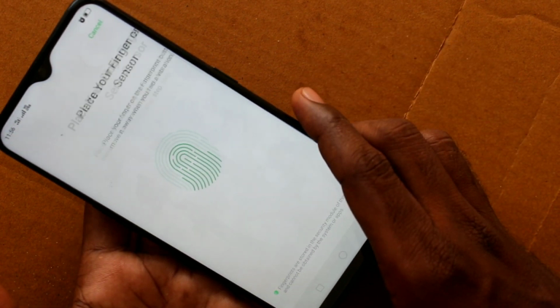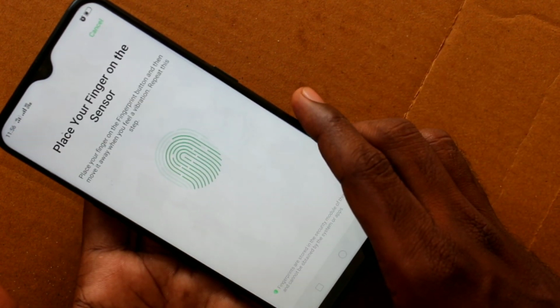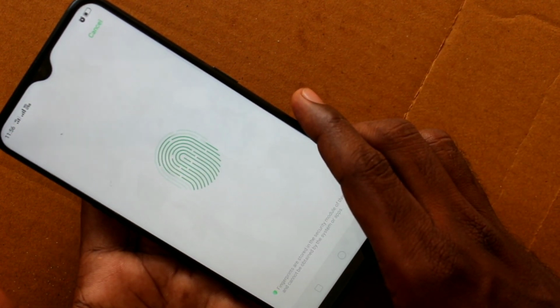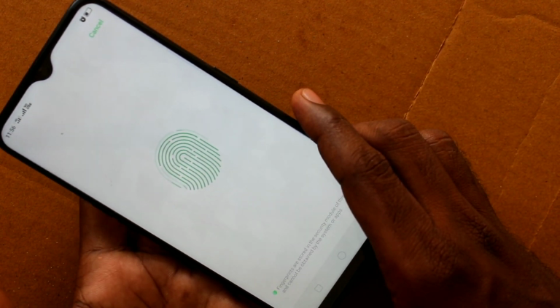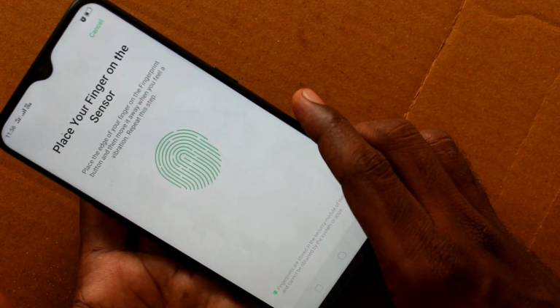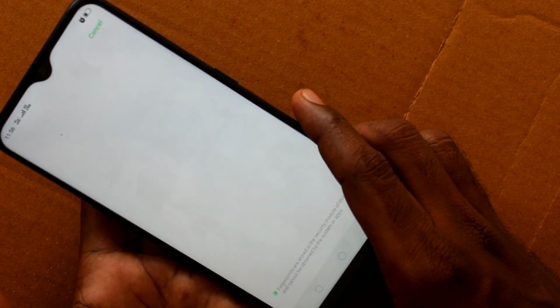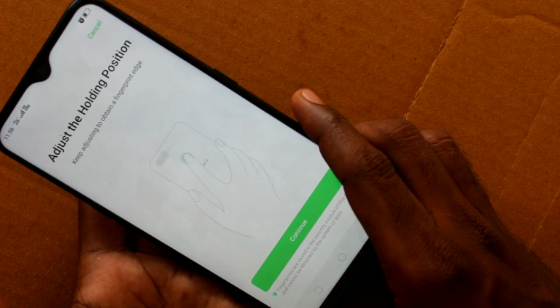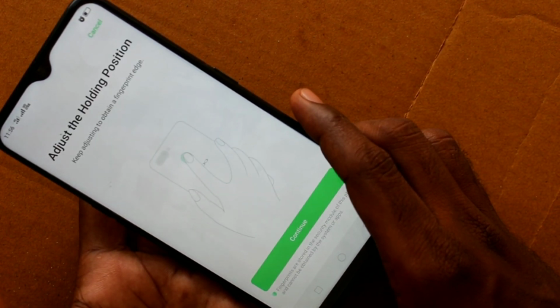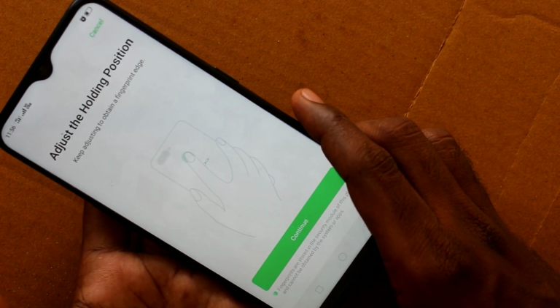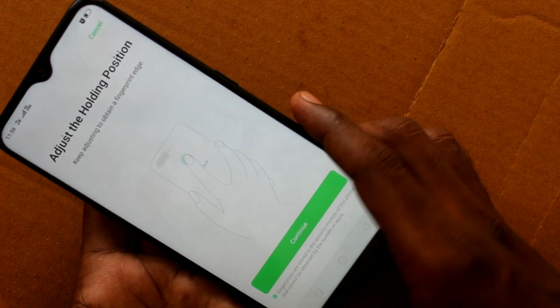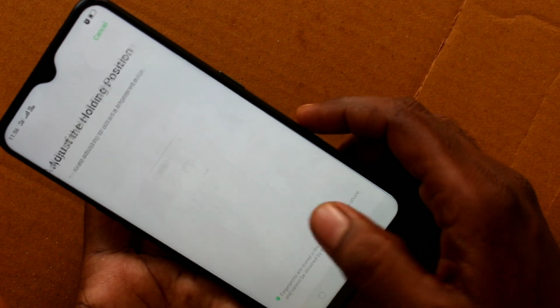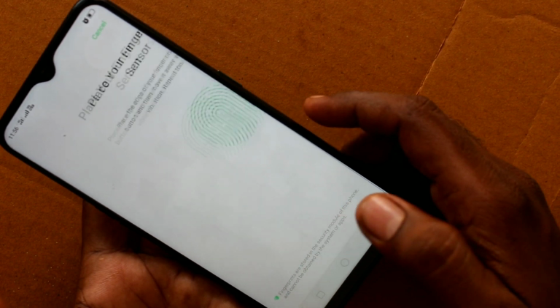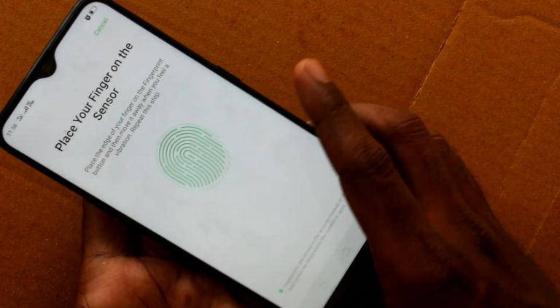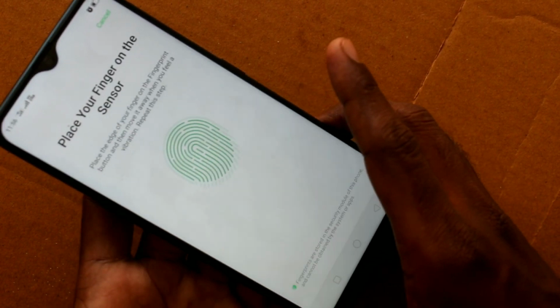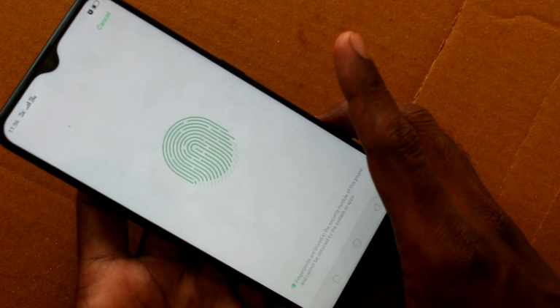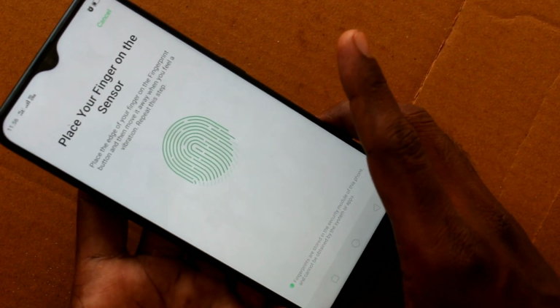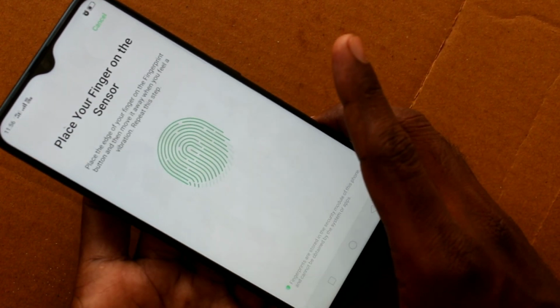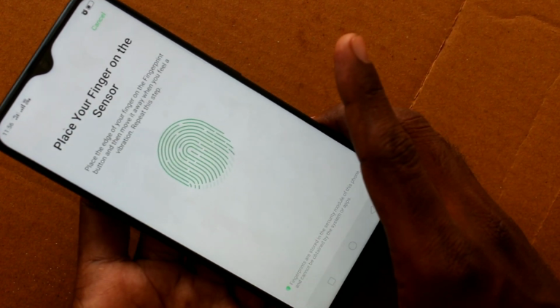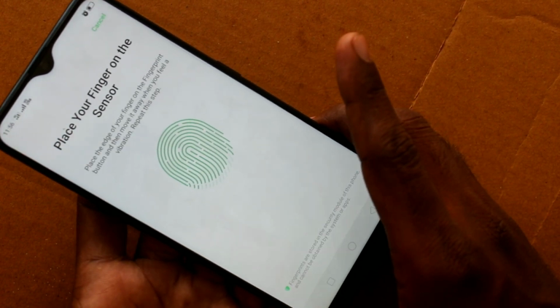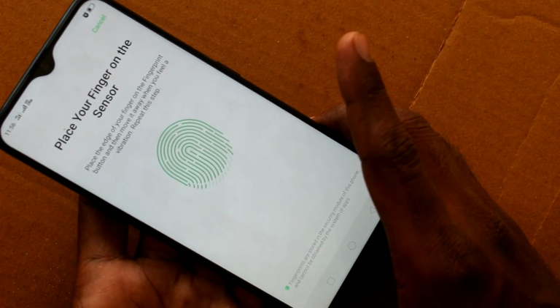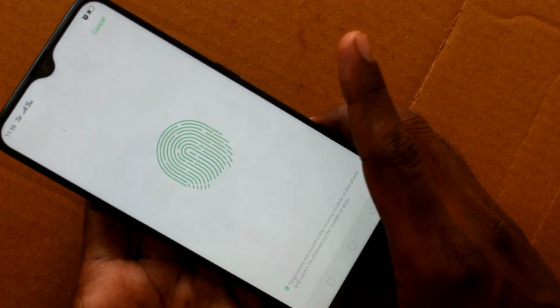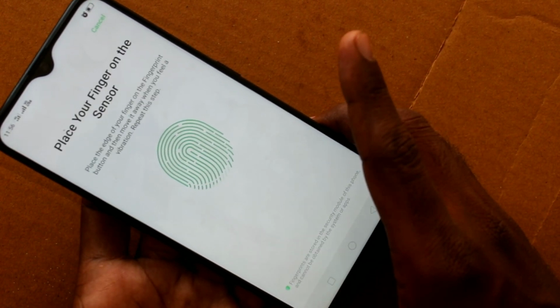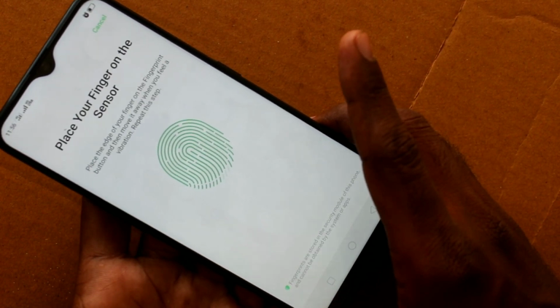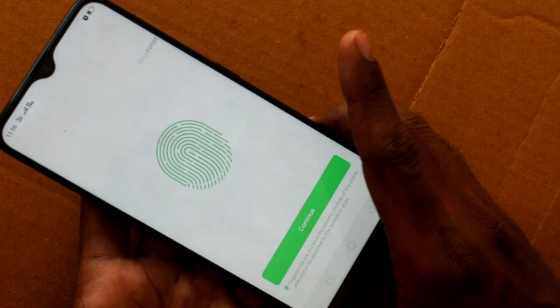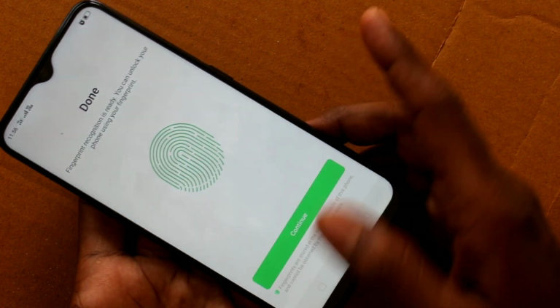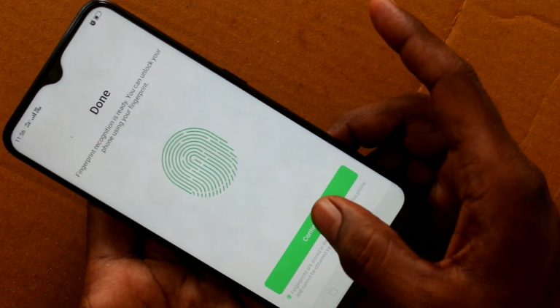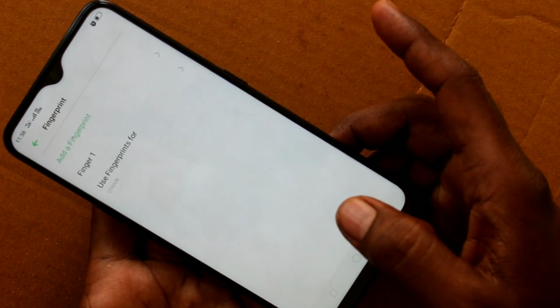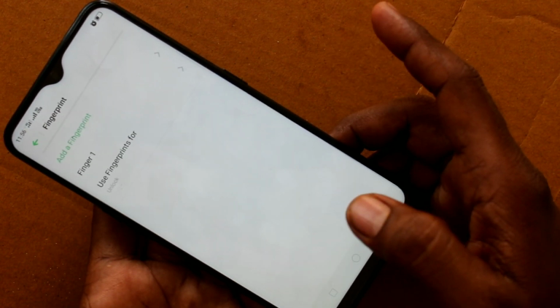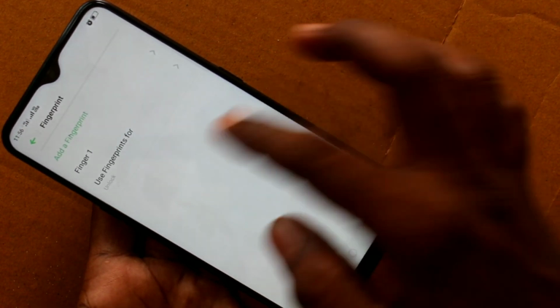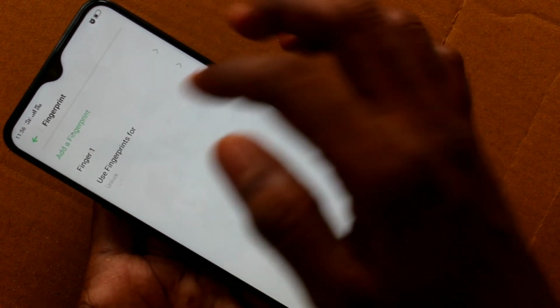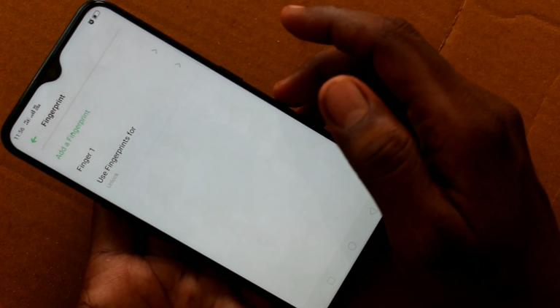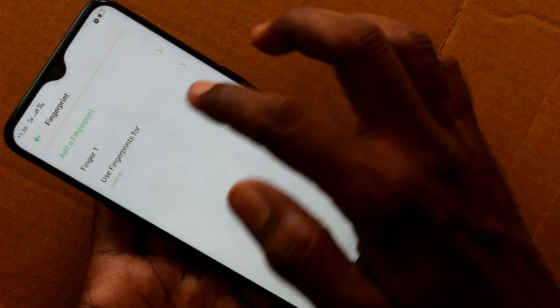Yes, it has been added. Click on continue and give it the finishing touch. Yes, it has been added.